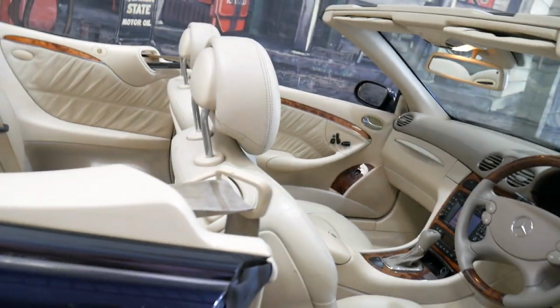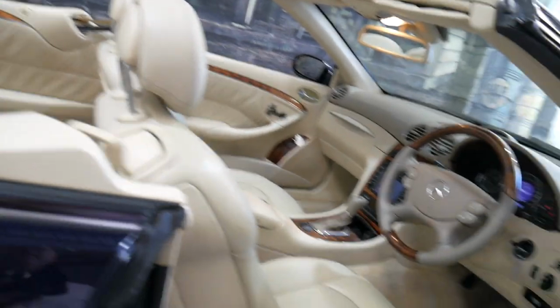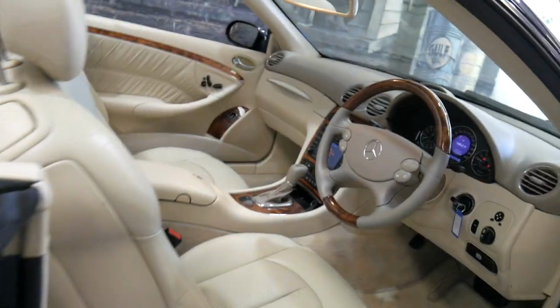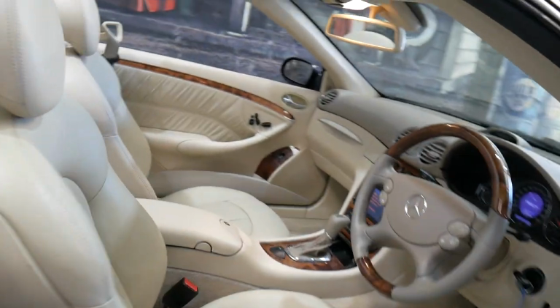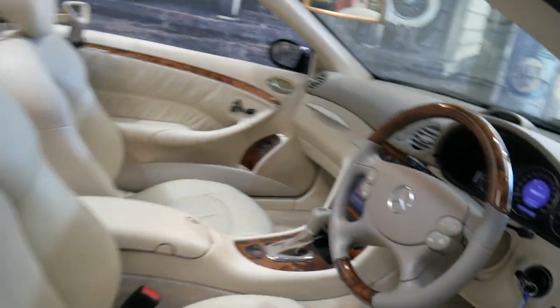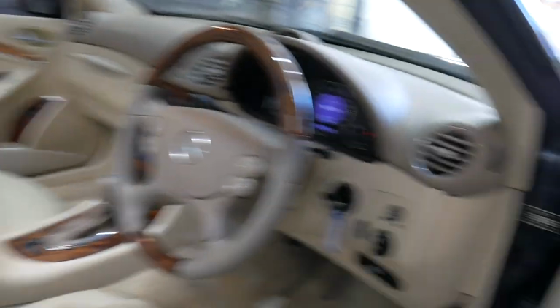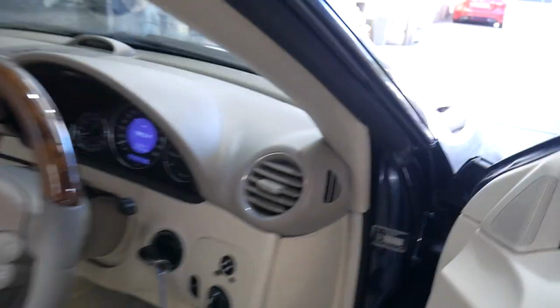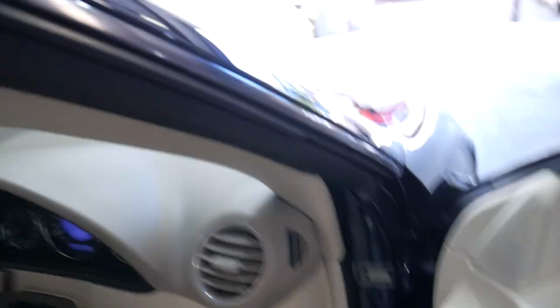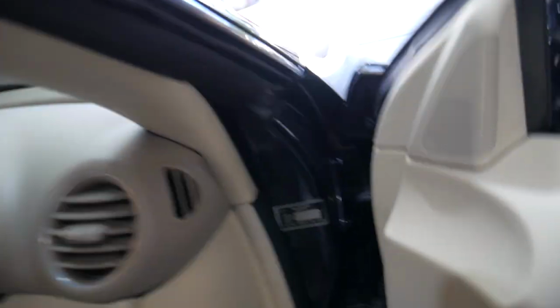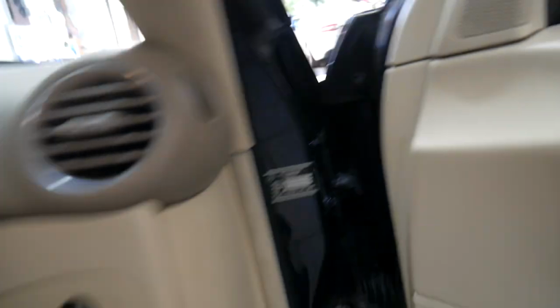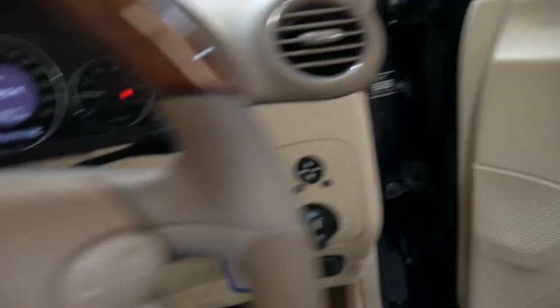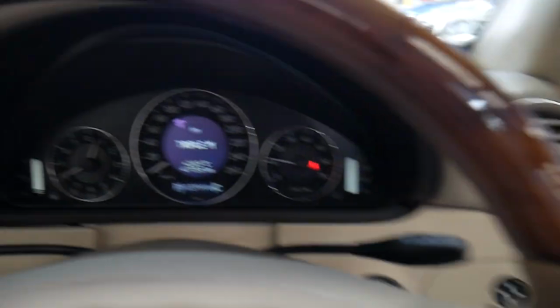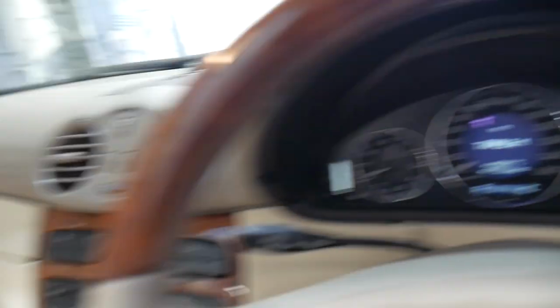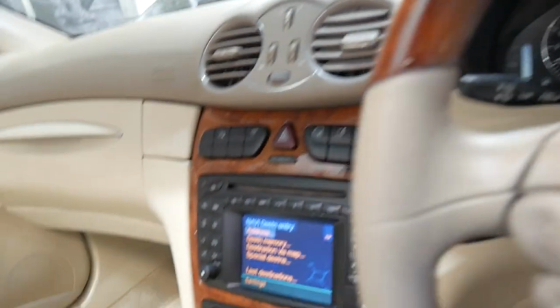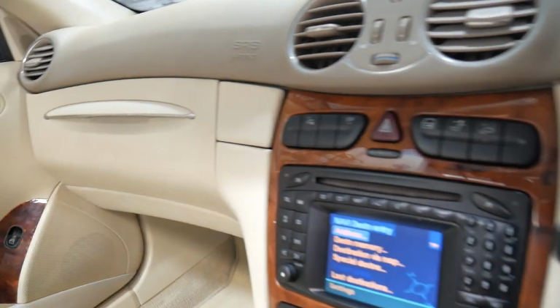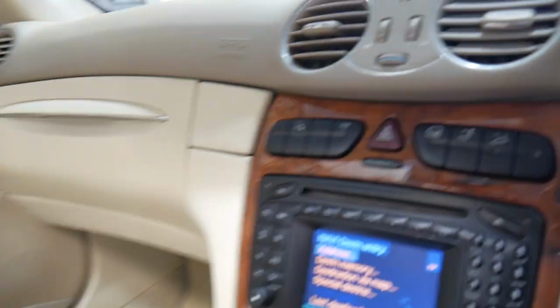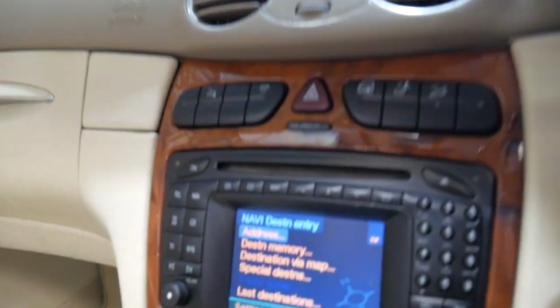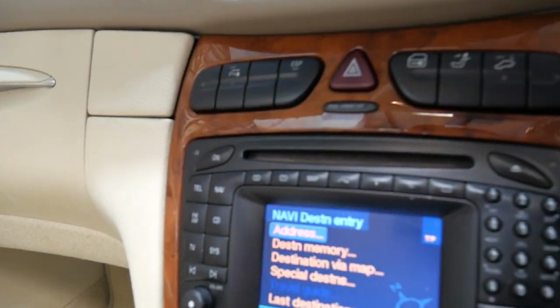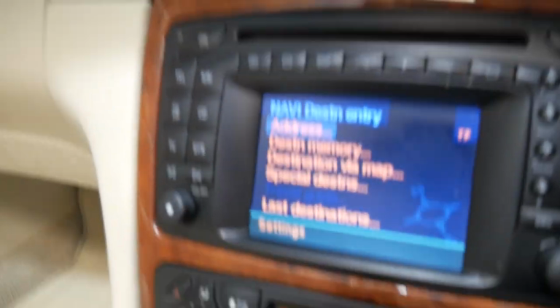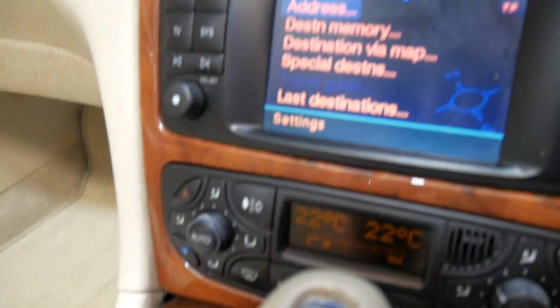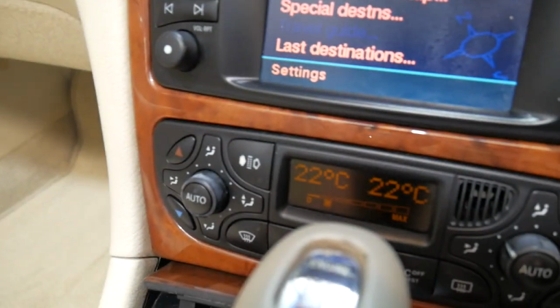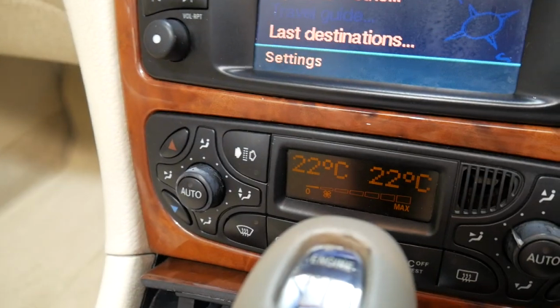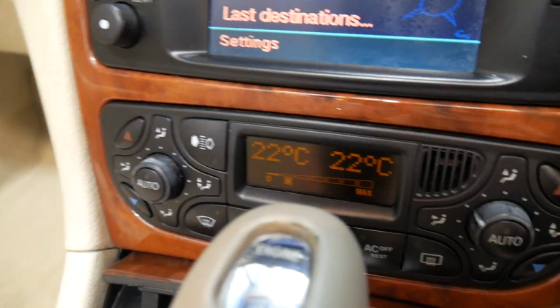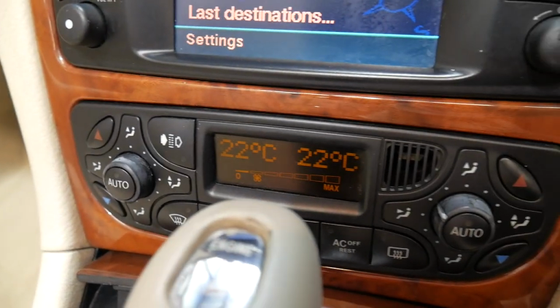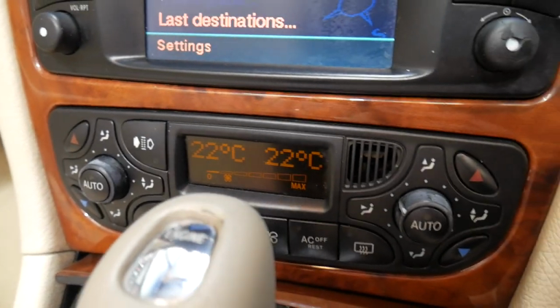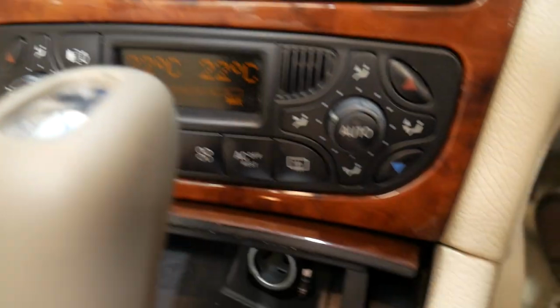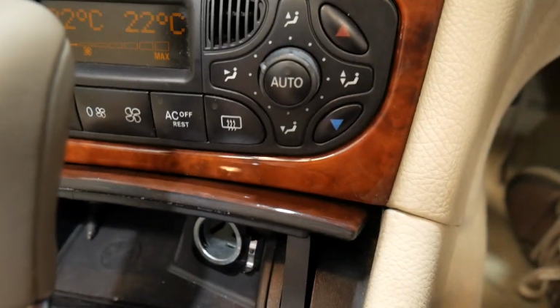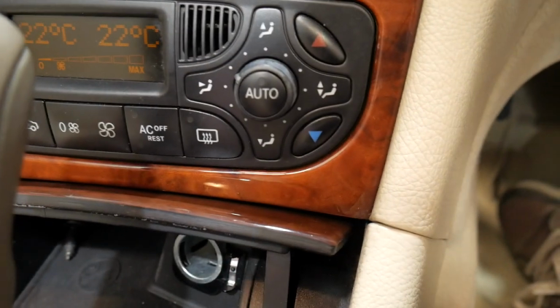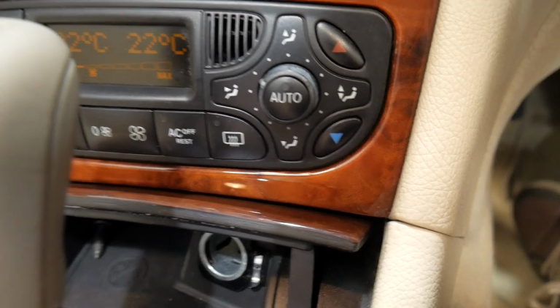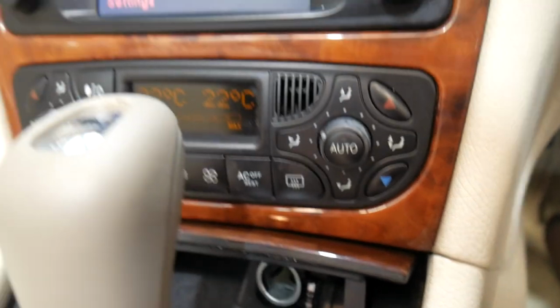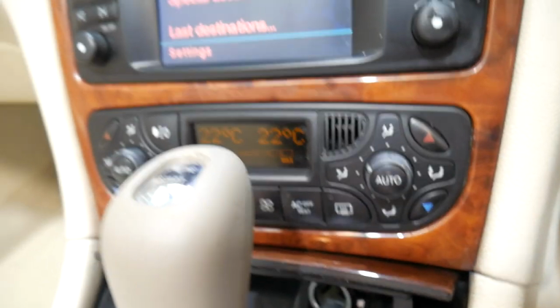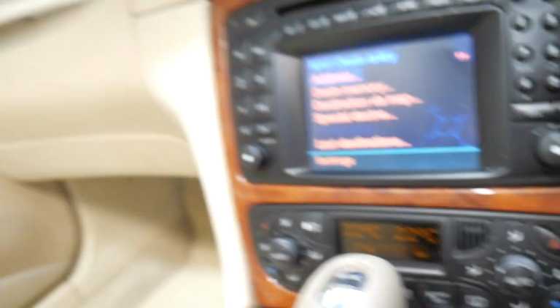The seatbelt comes out when you get in. The soft top is in excellent condition — it's about three or four layers thick. You've got dual zone climate control air conditioning, which is great.